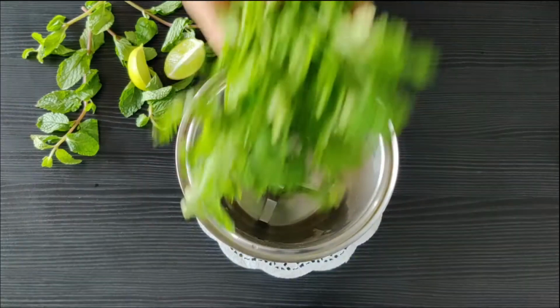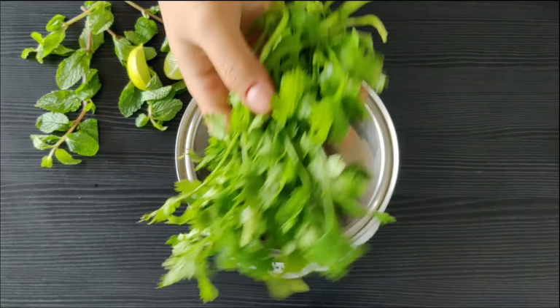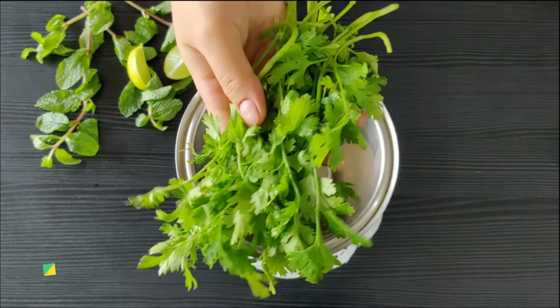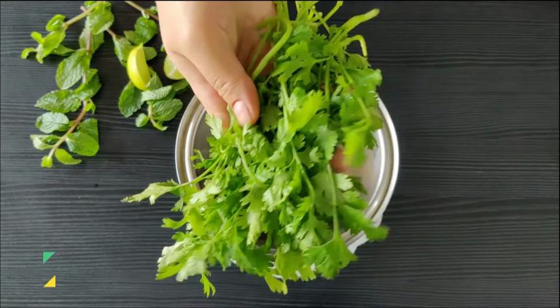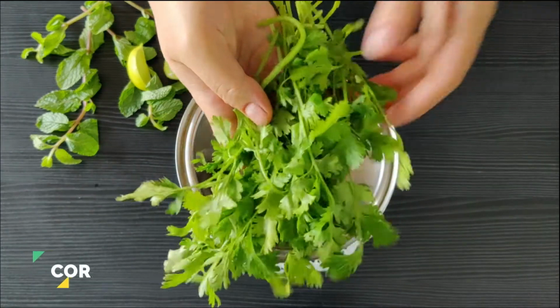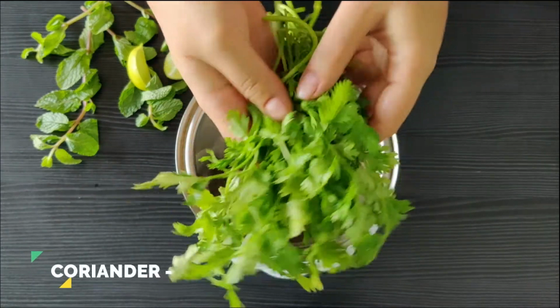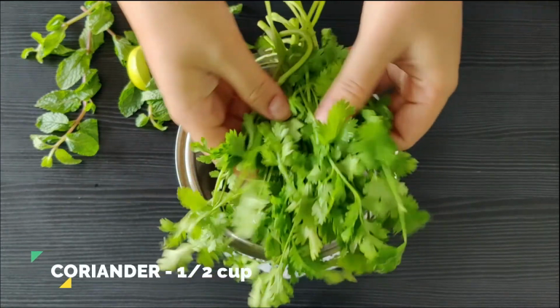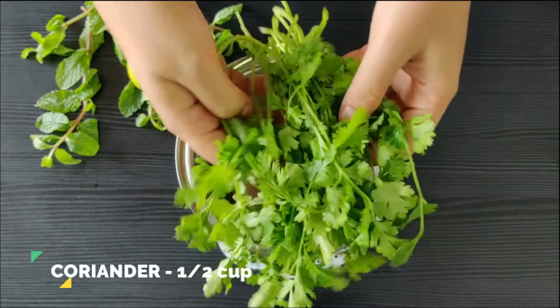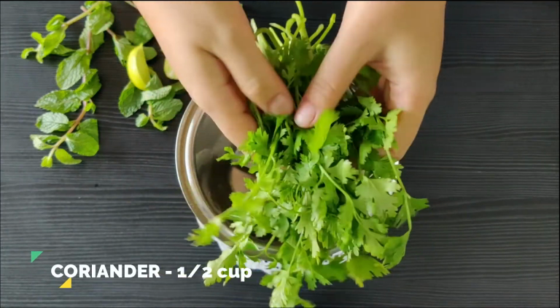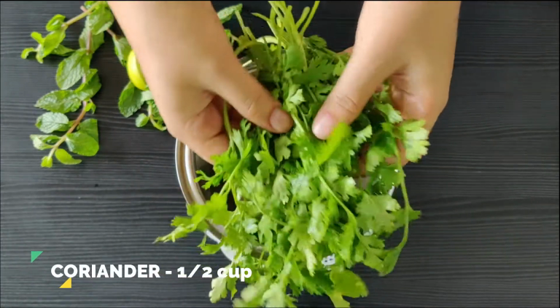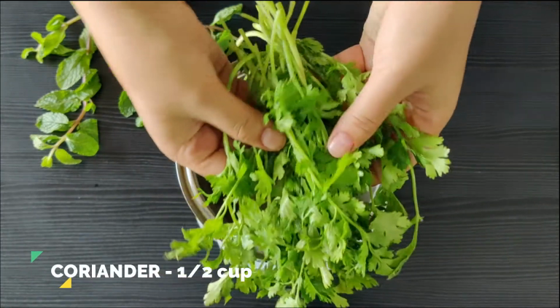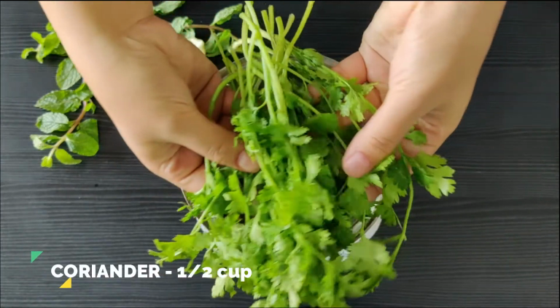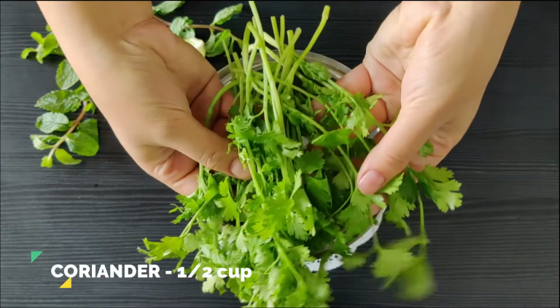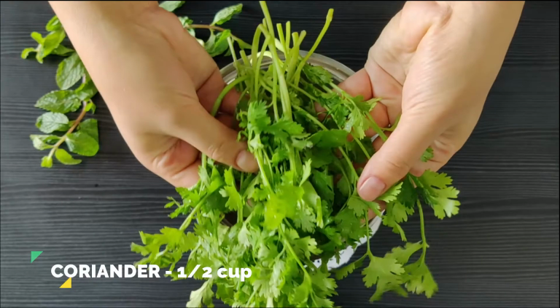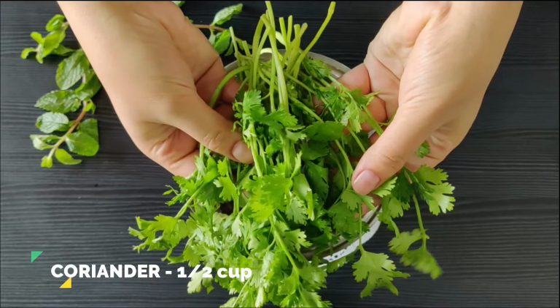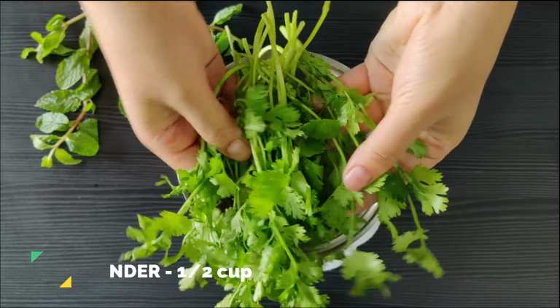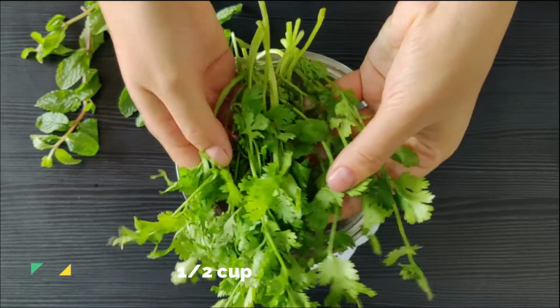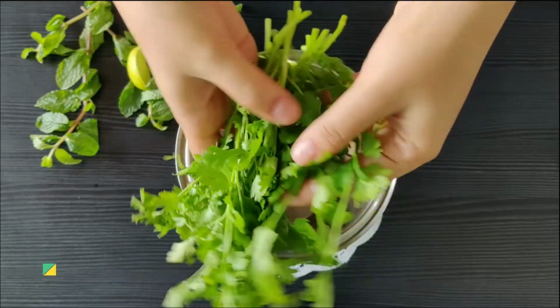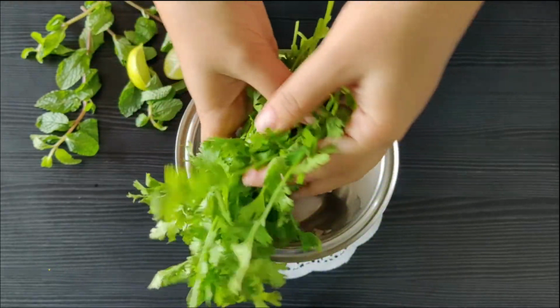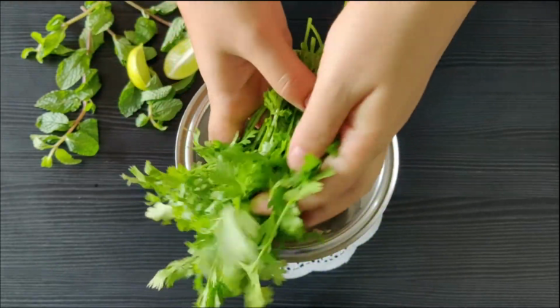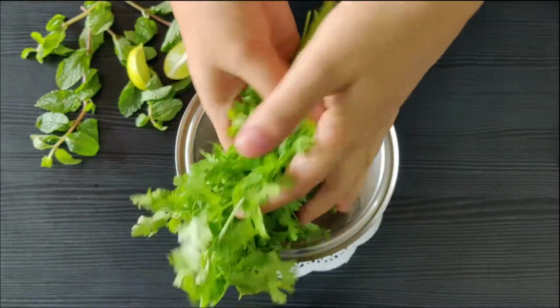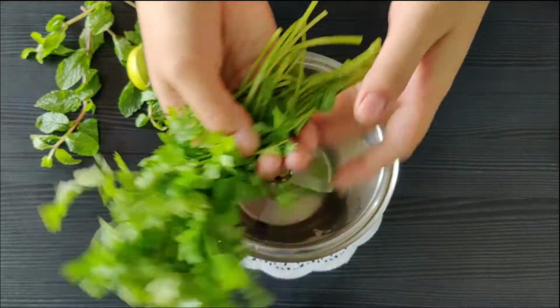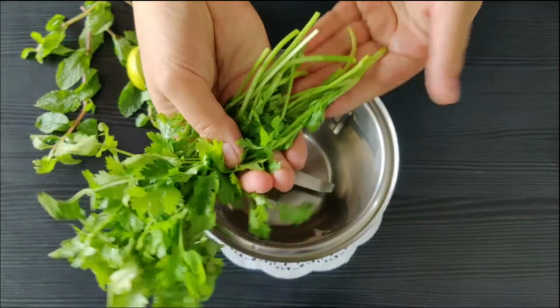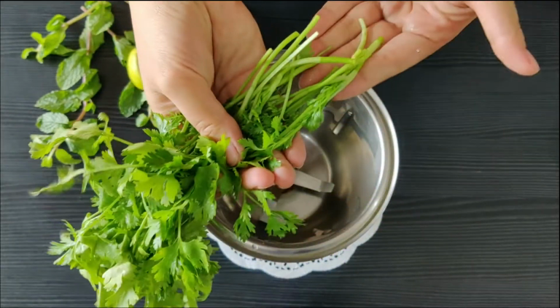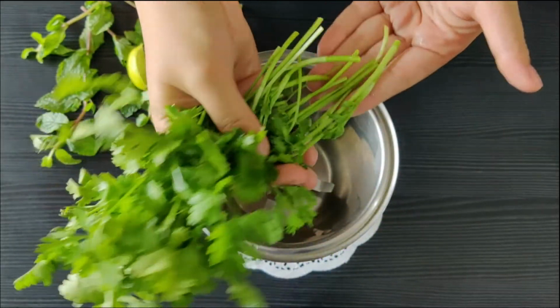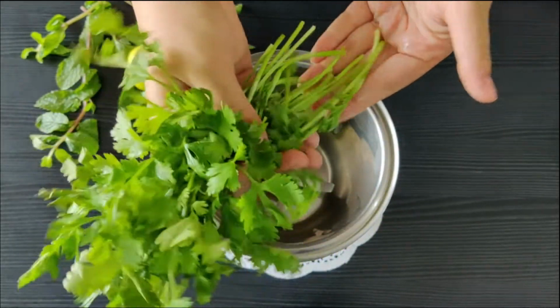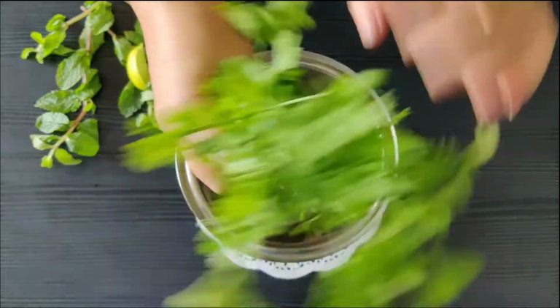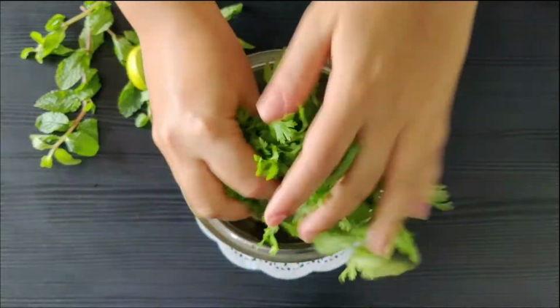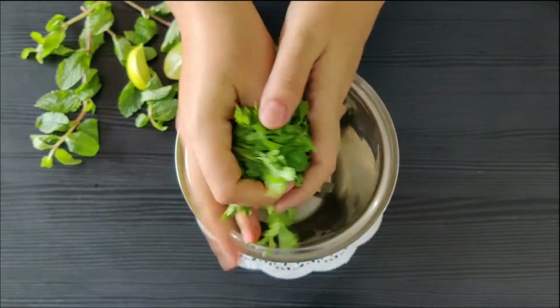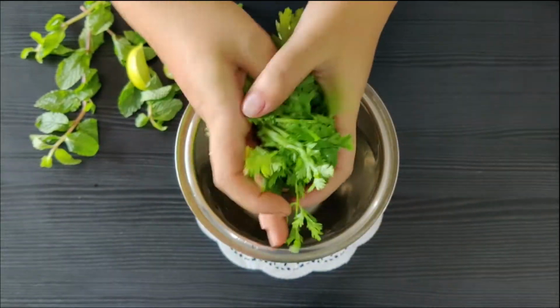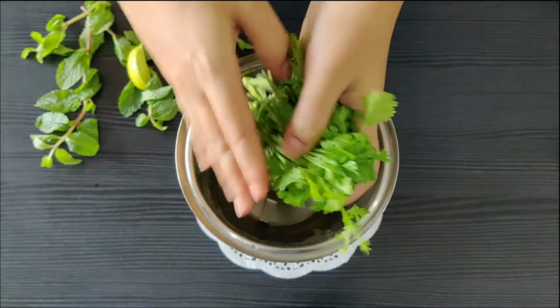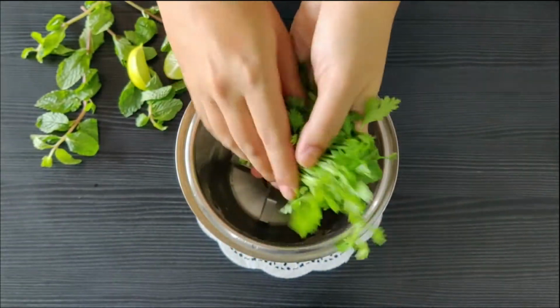Let's start by taking some fresh coriander. Make sure you use the fresh stems too — they're very flavorful and nutritional. Let's just put that in the blender.